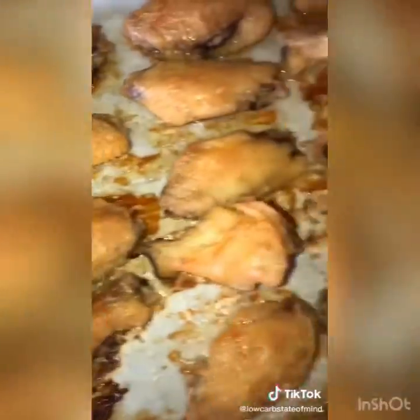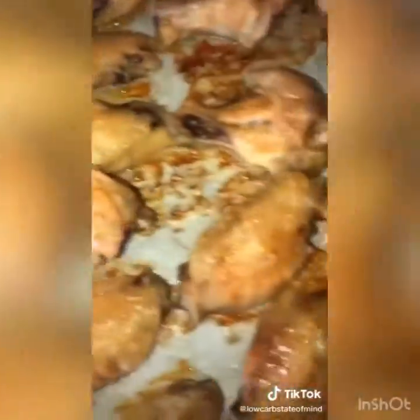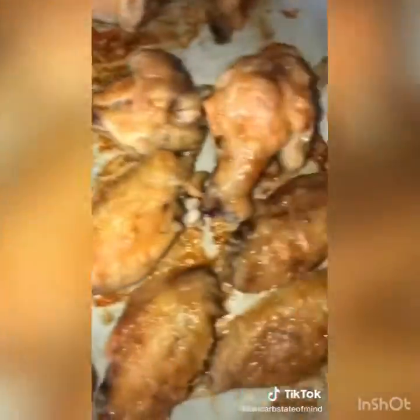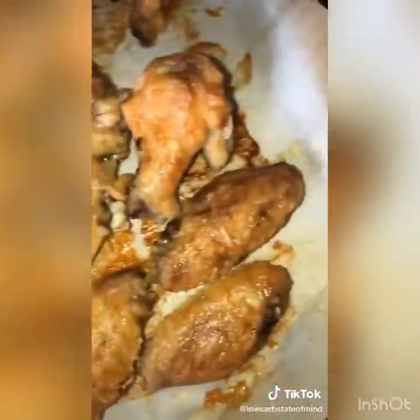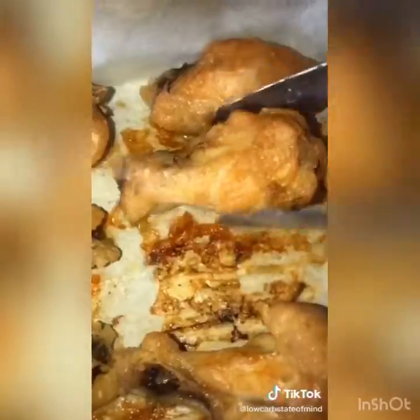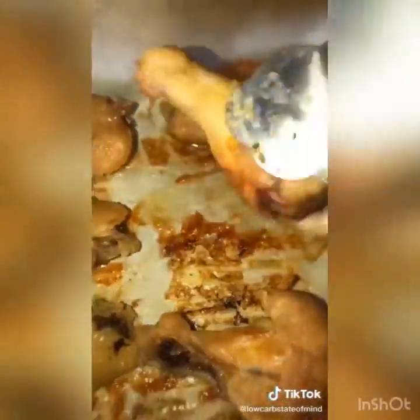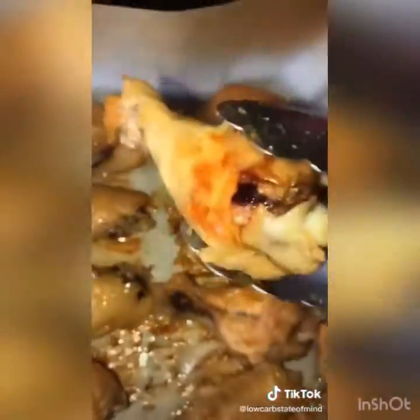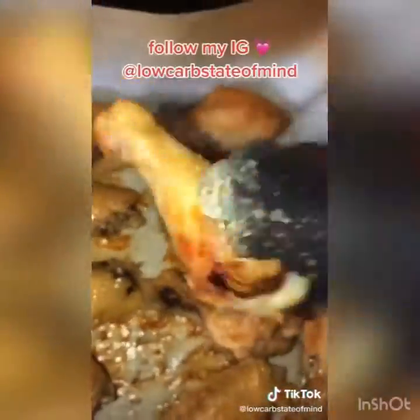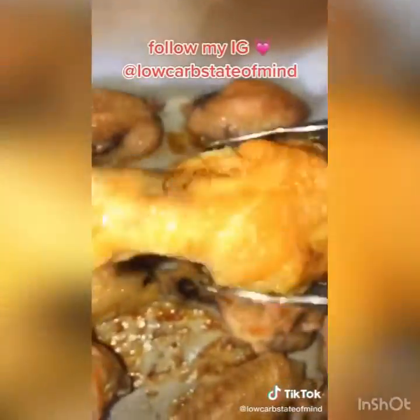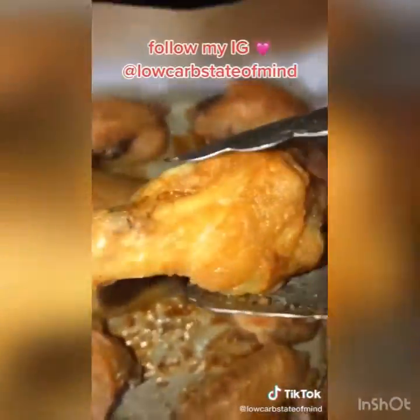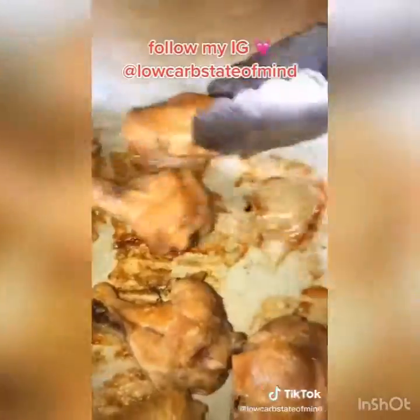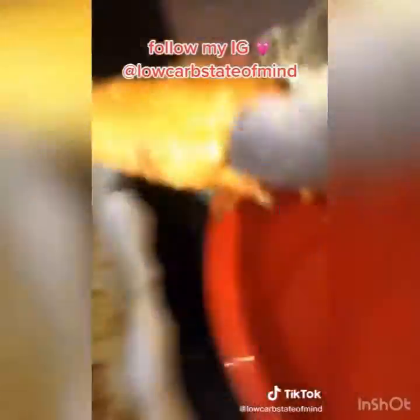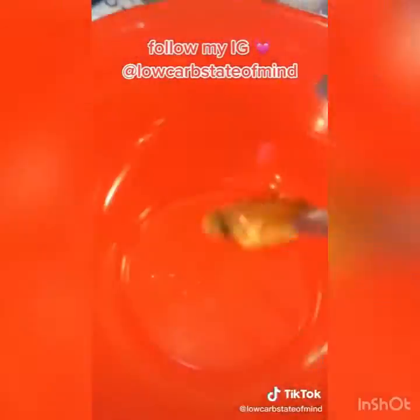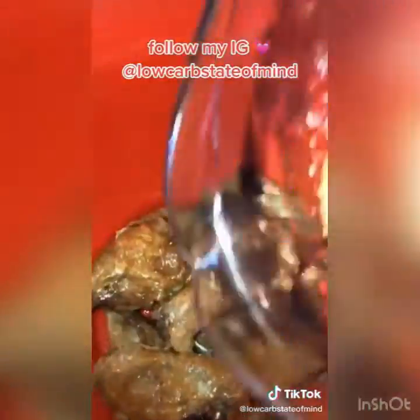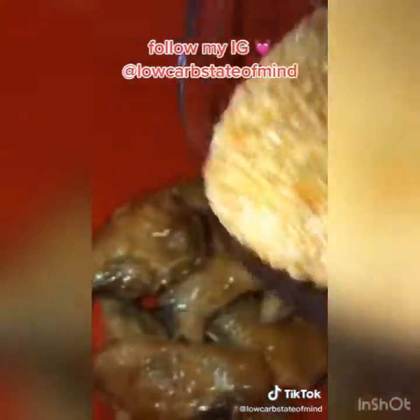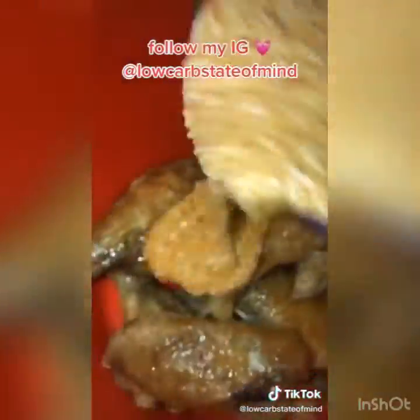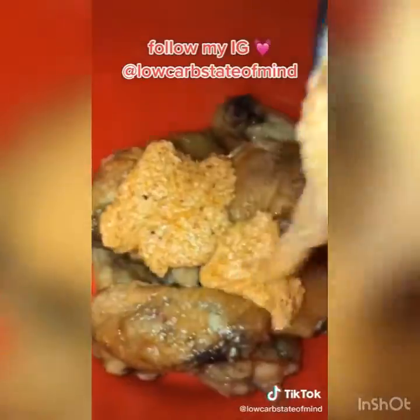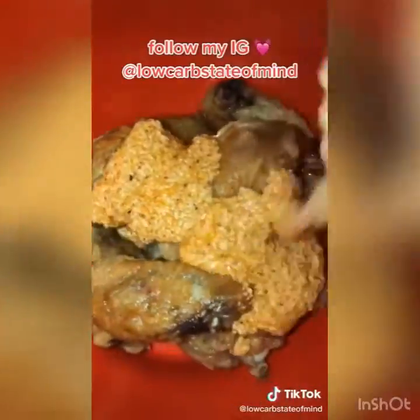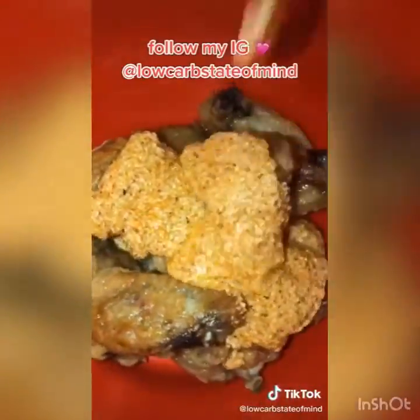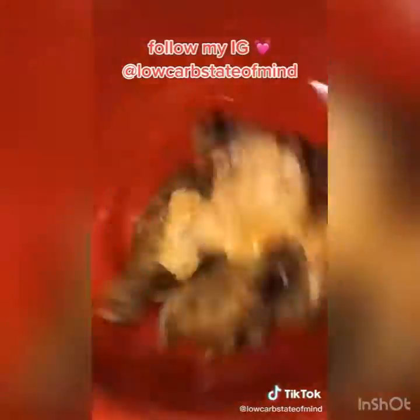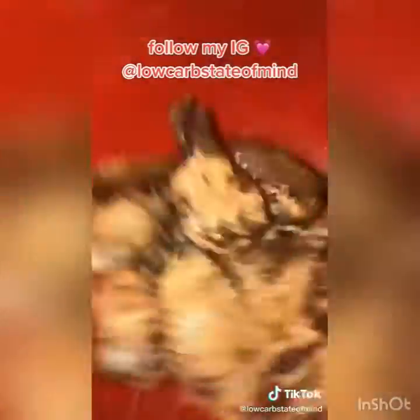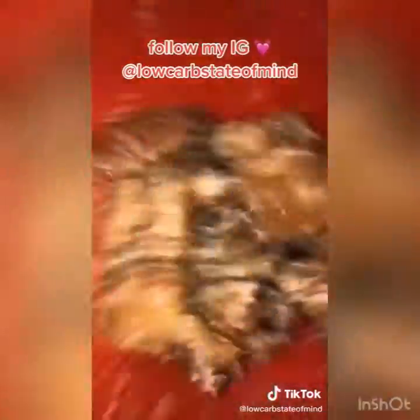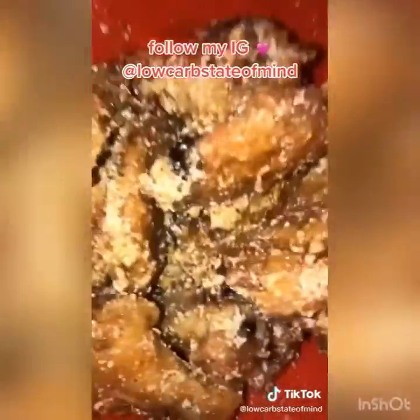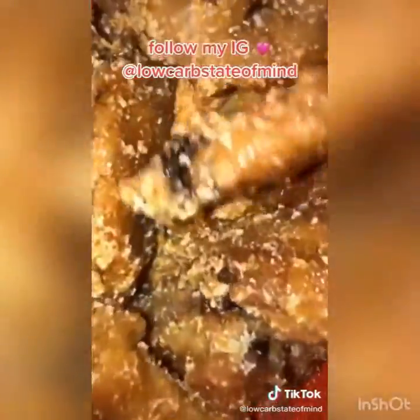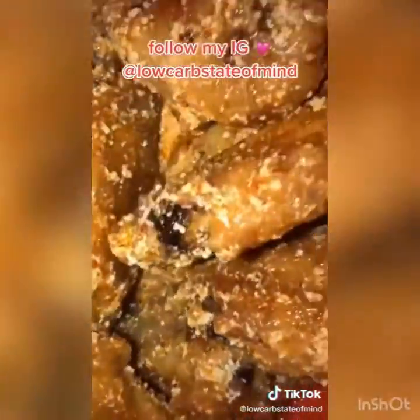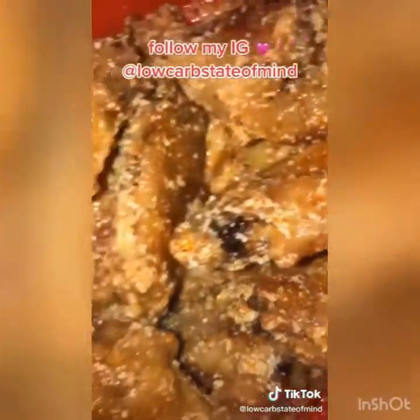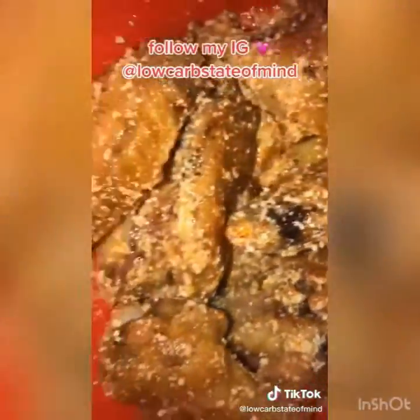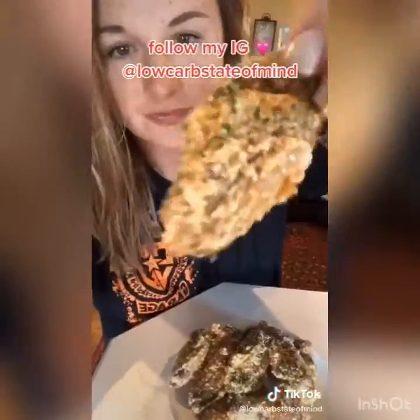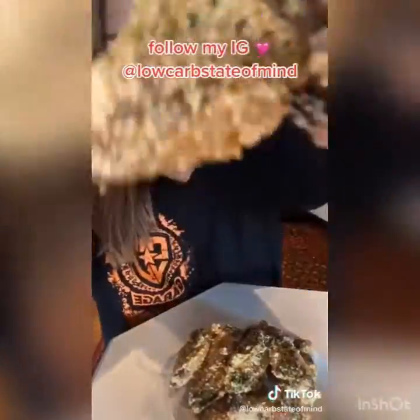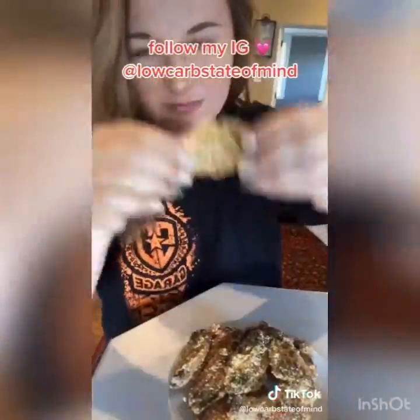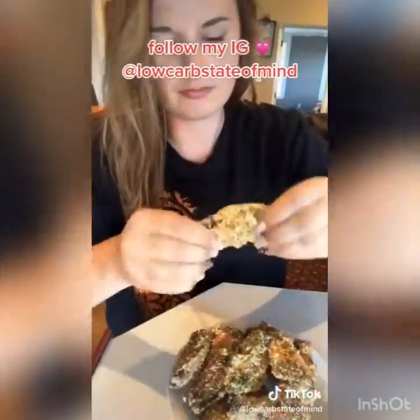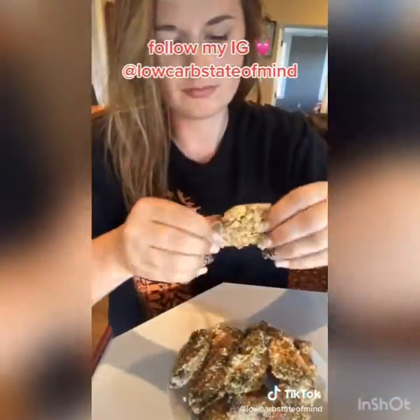I like my wings super crispy, so I took them out when they looked done, threw them in a bowl, and mixed them together with the sauce. These were seriously the best wings ever.